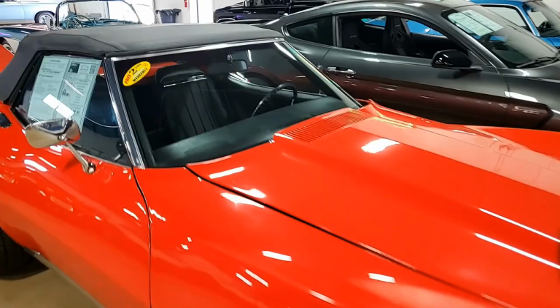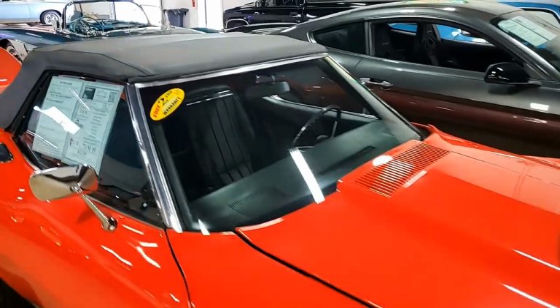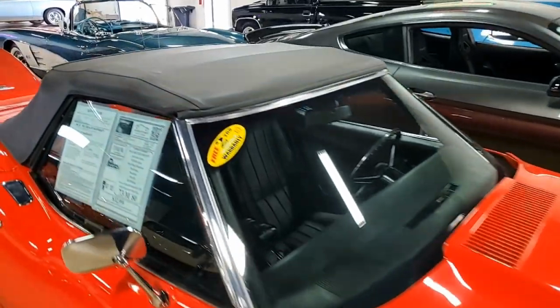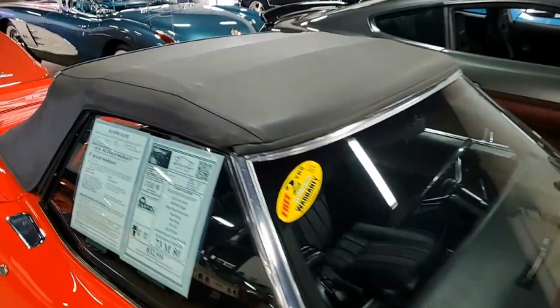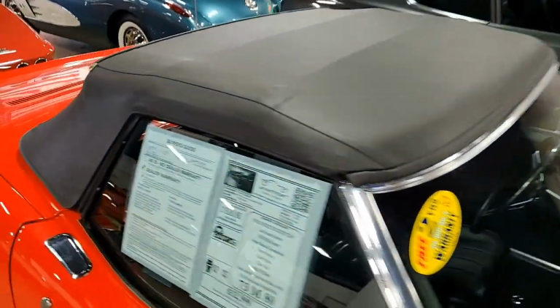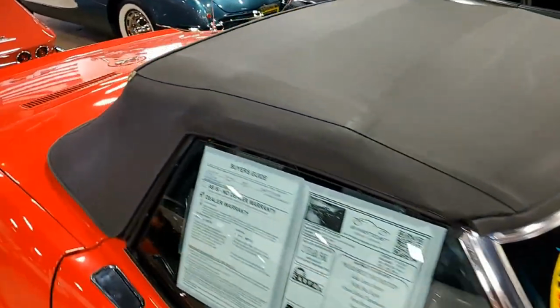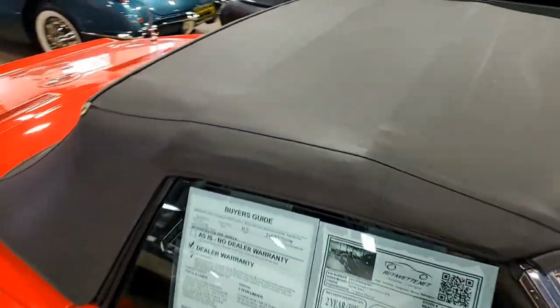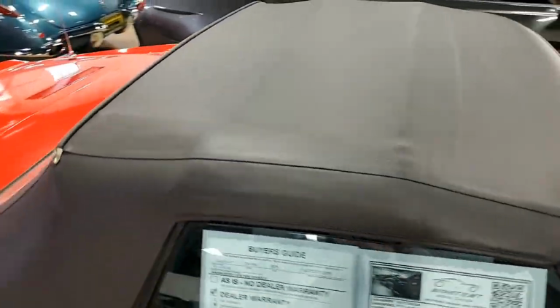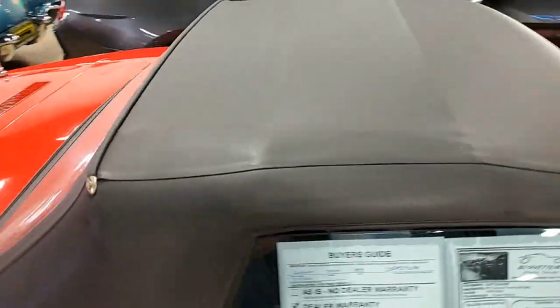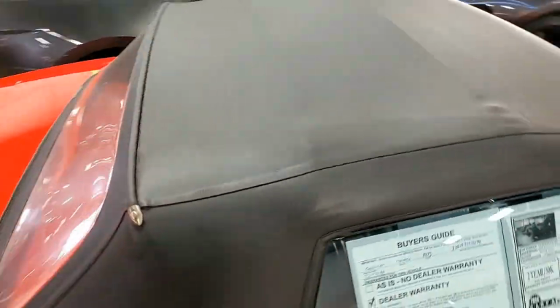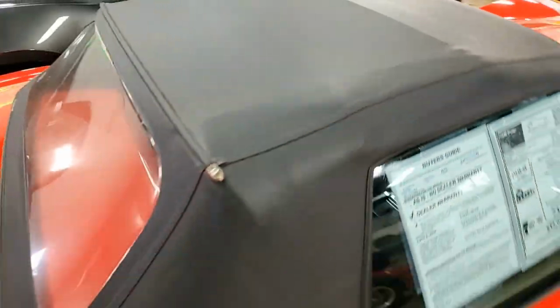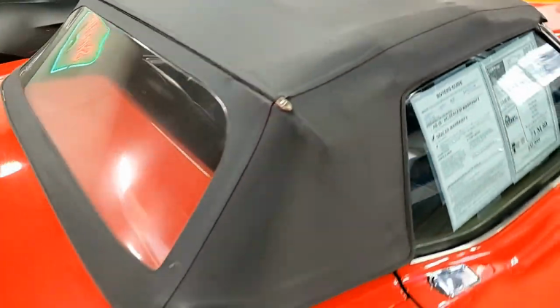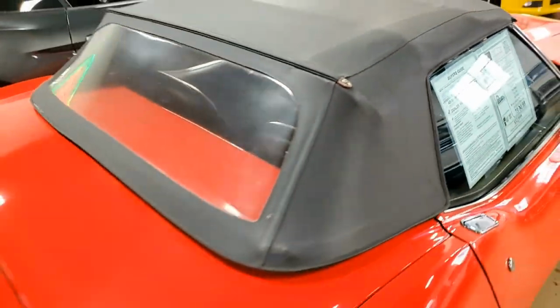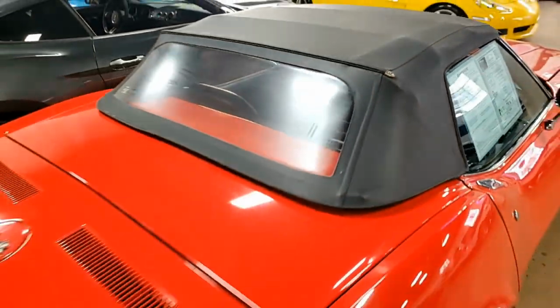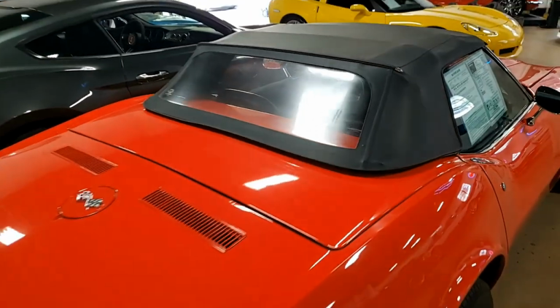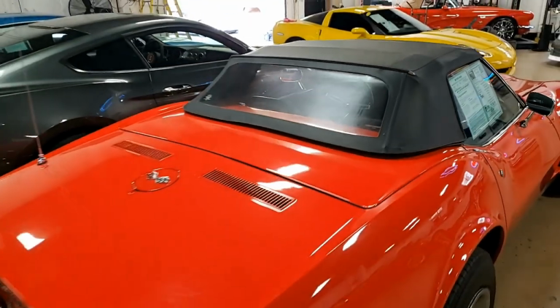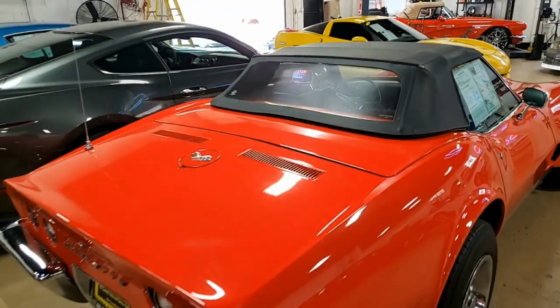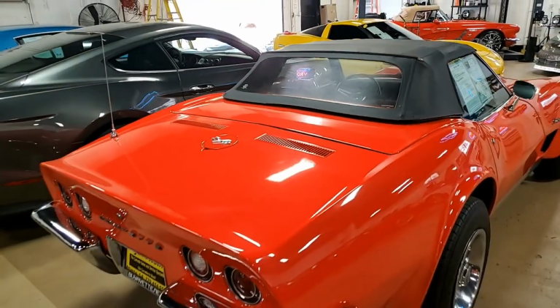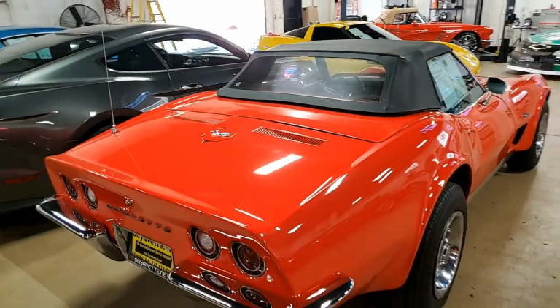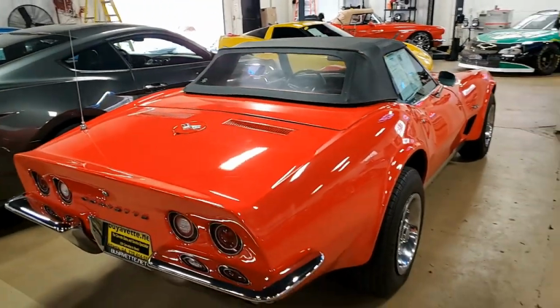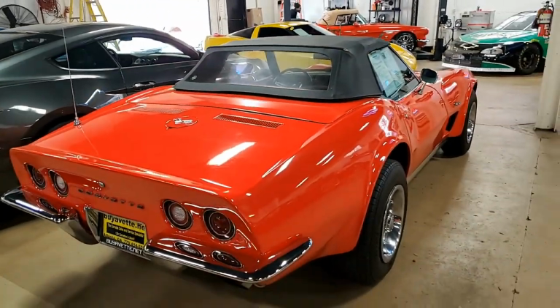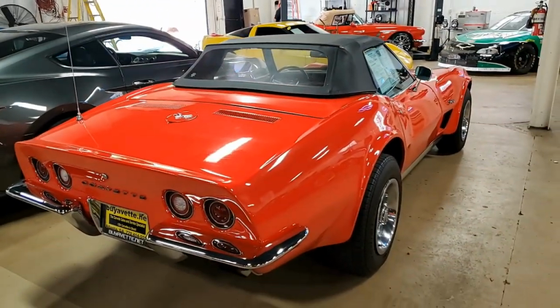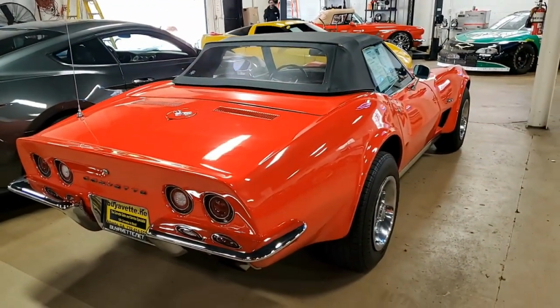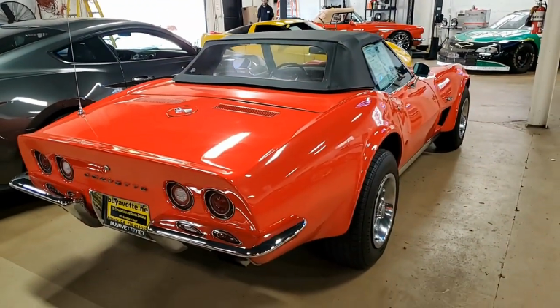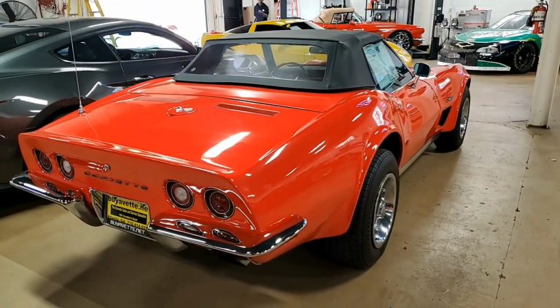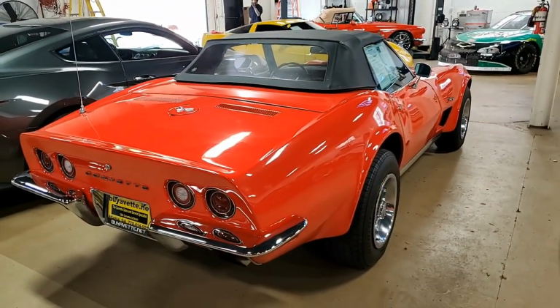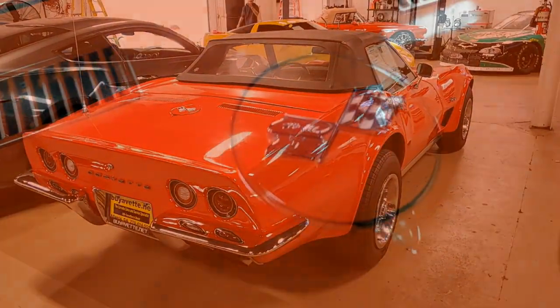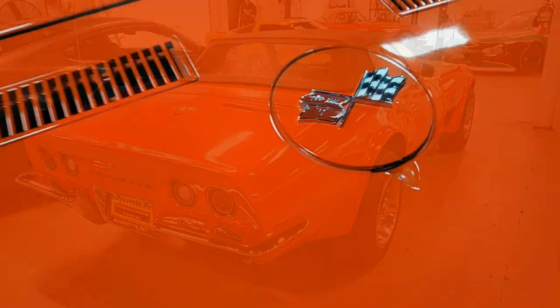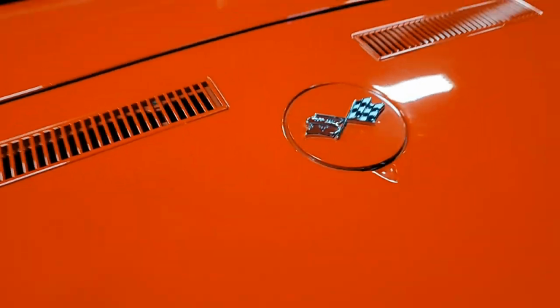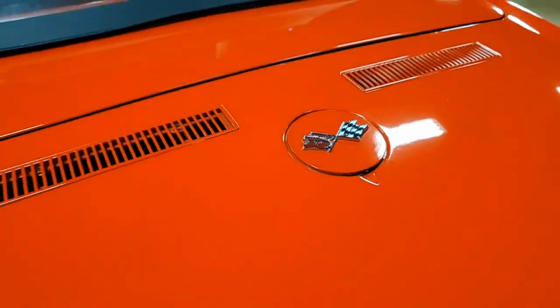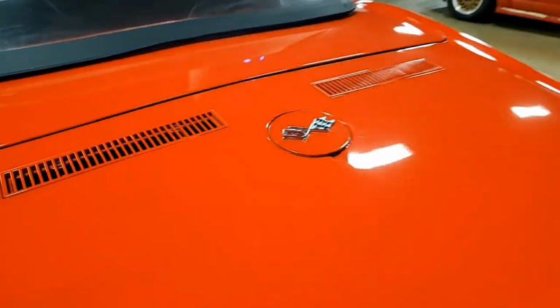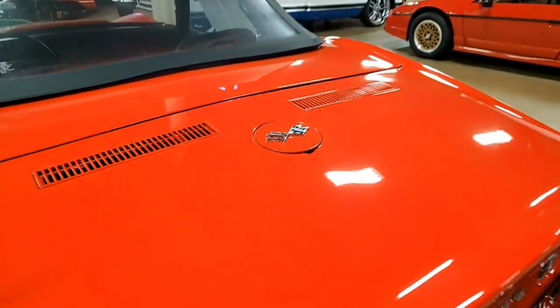The convertible top is in very good condition. The chrome bumpers show a very good finish. Tail lights are very good and the door weather stripping is very good to excellent. This car has rally wheels that are in good condition — it's just a beautiful, beautiful car.